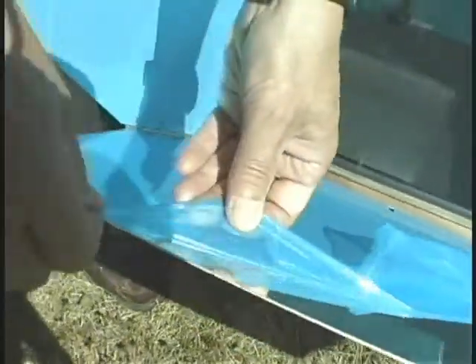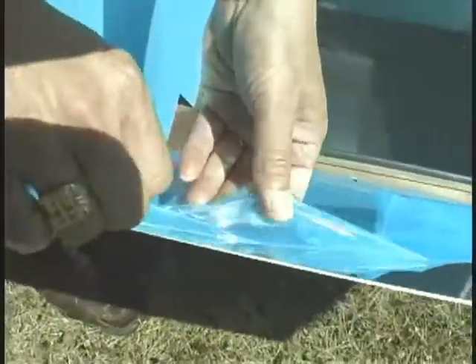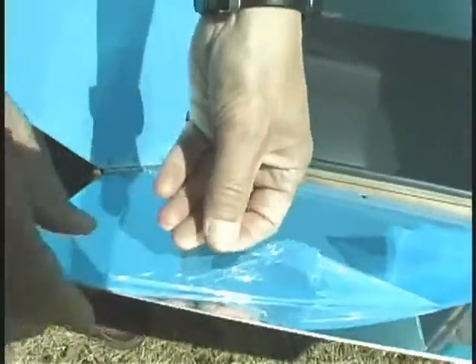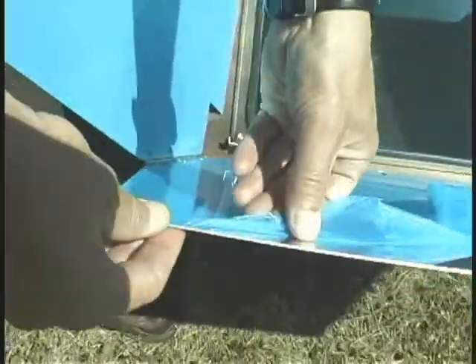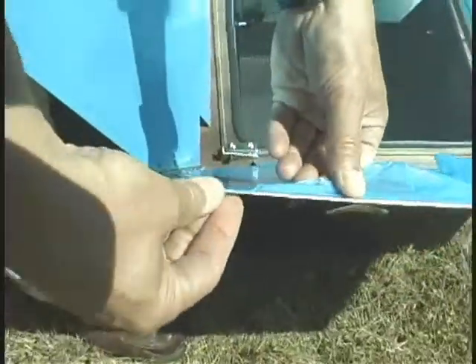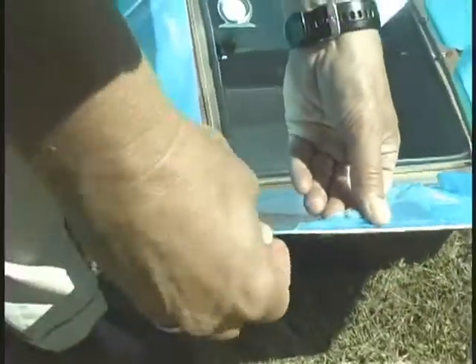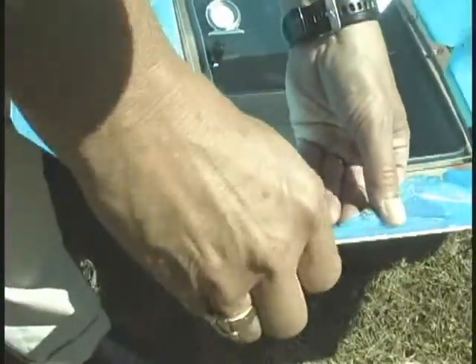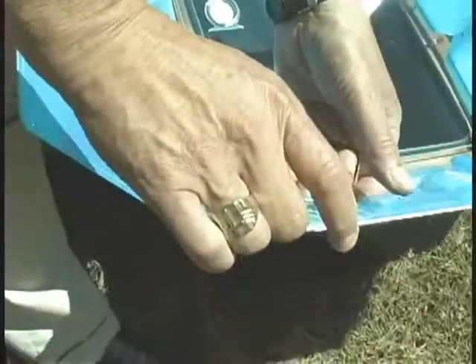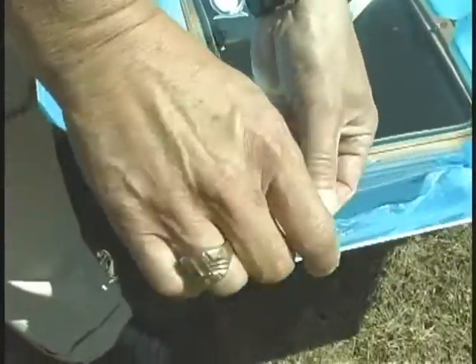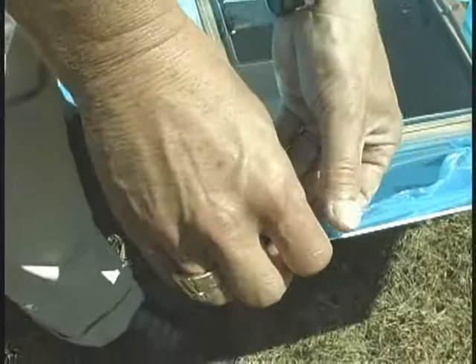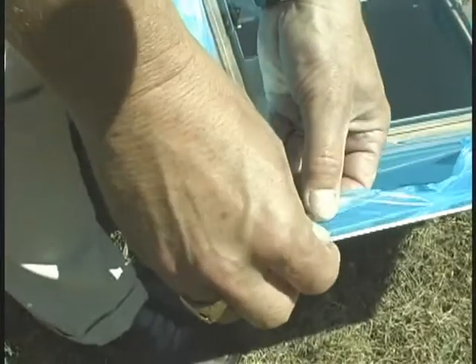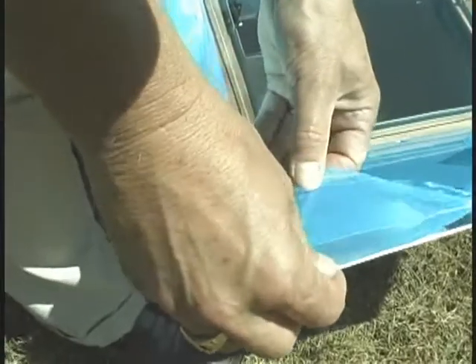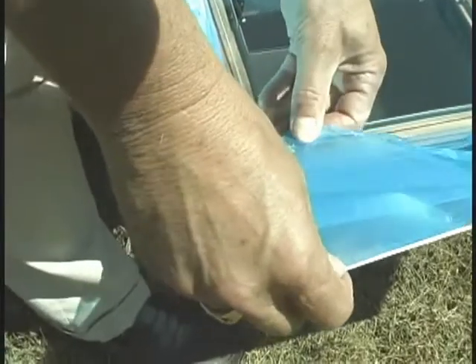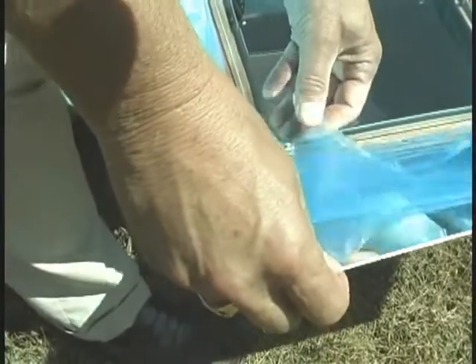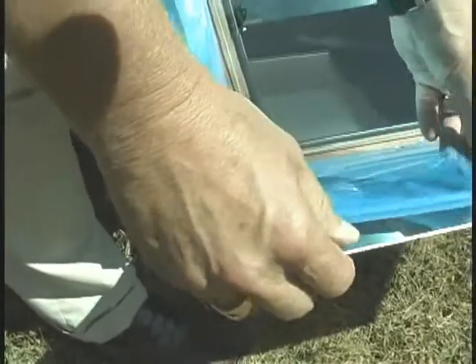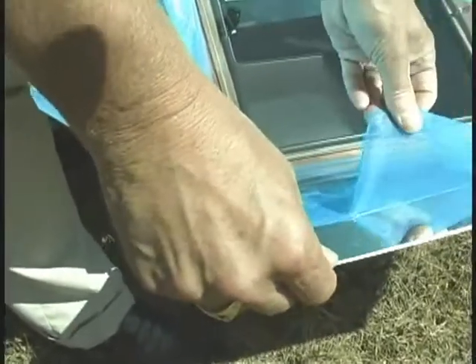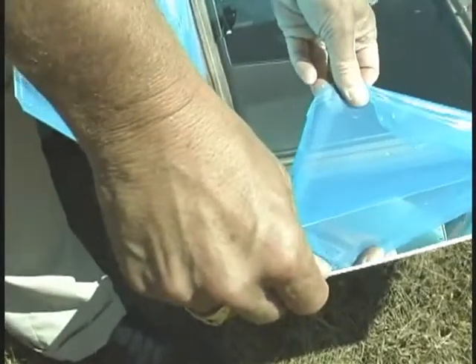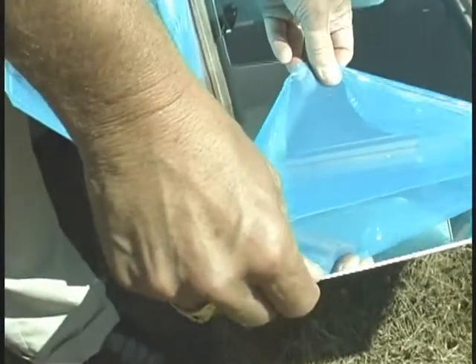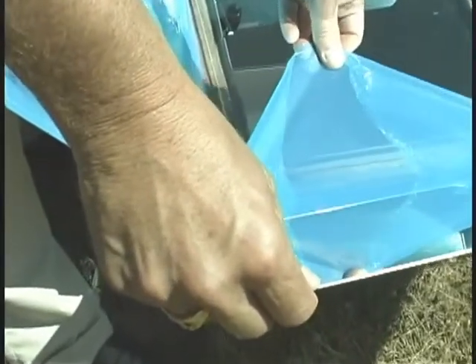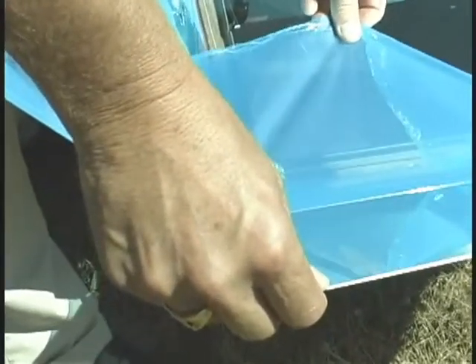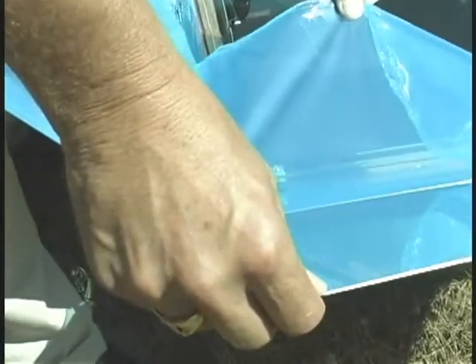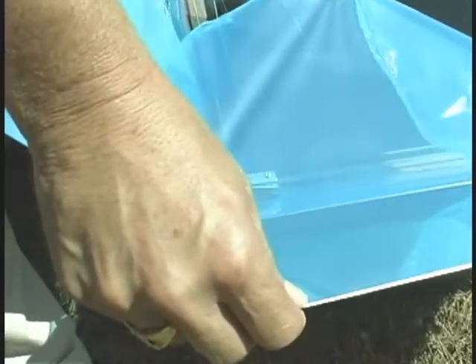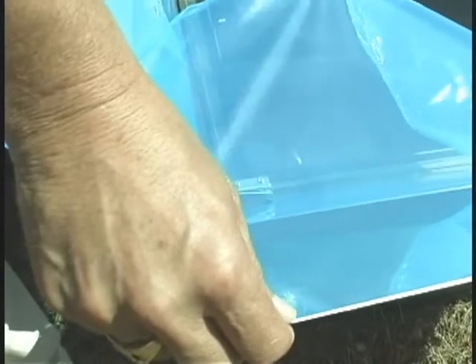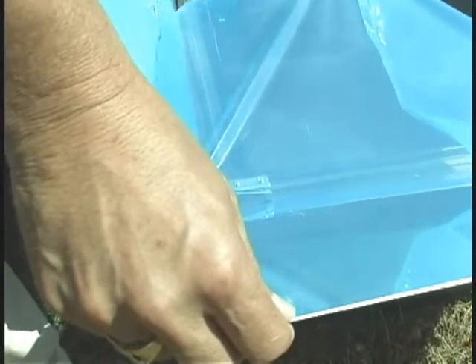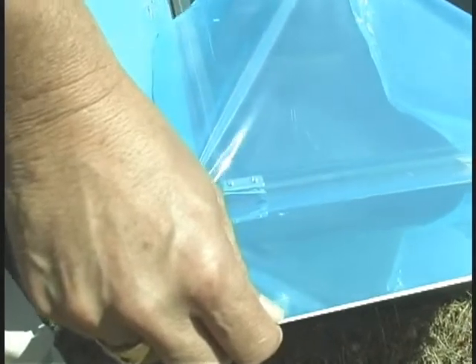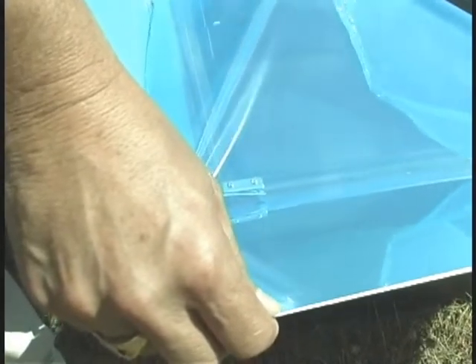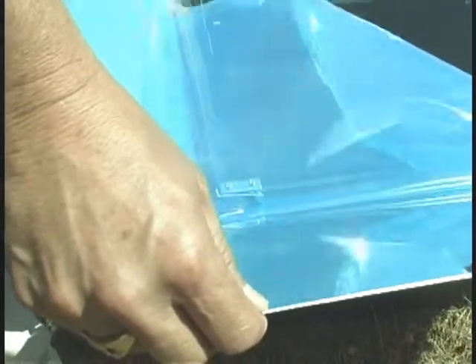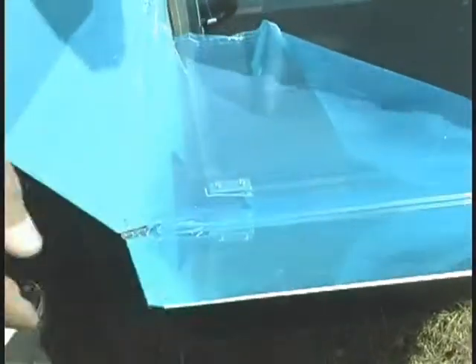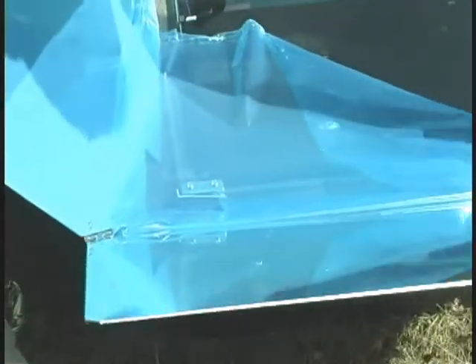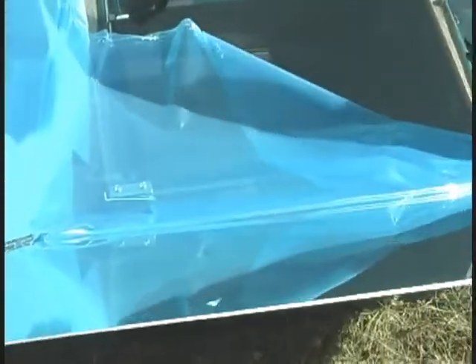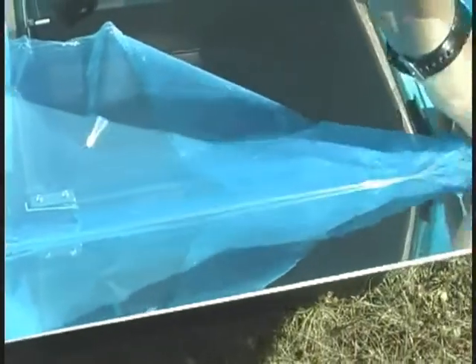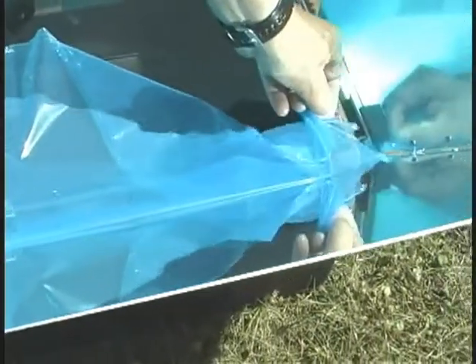In order to keep these reflectors clean, all you need to do is clean them with any kind of window cleaner like Windex or vinegar water, and they will polish right up just like glass.